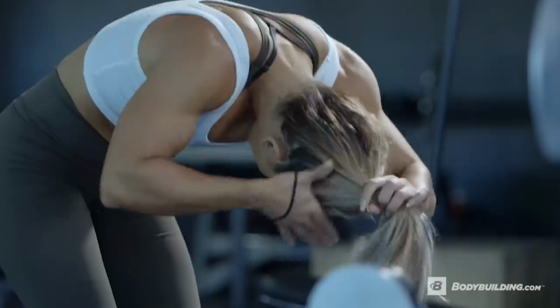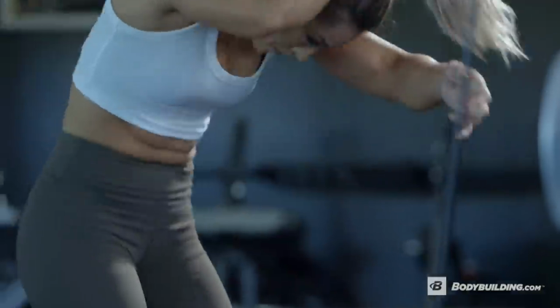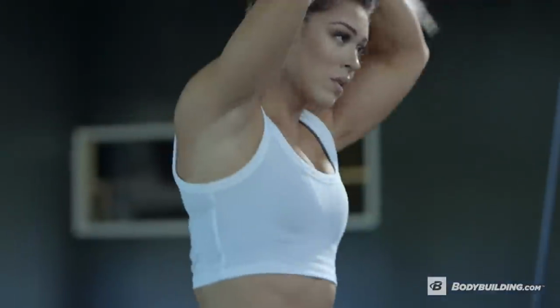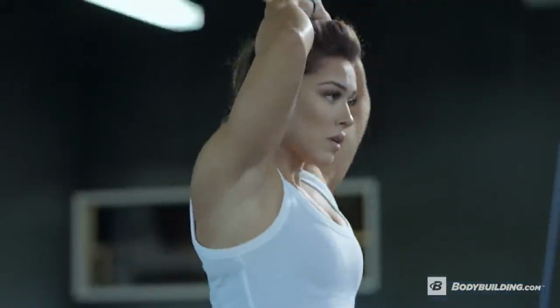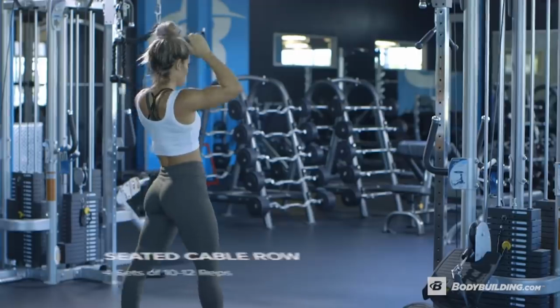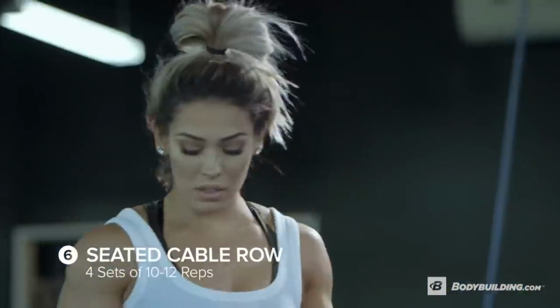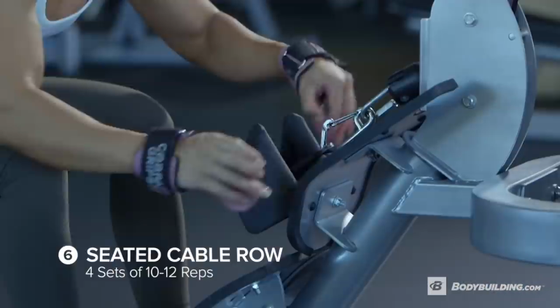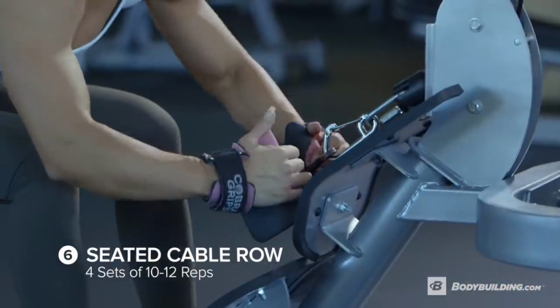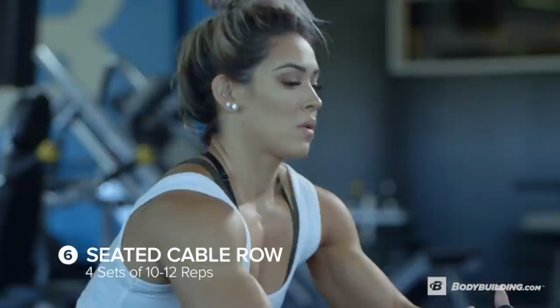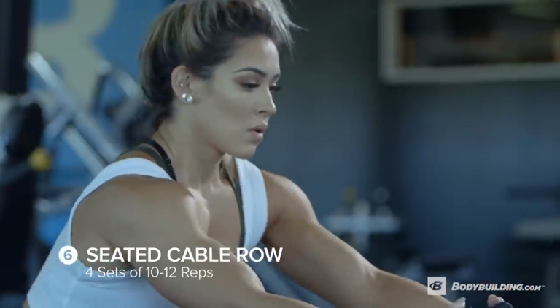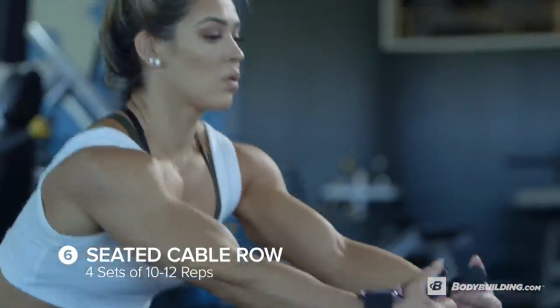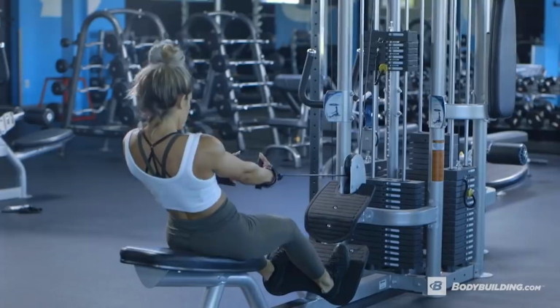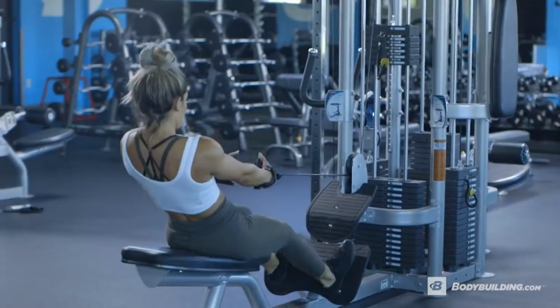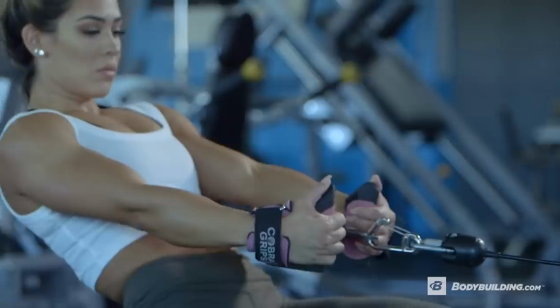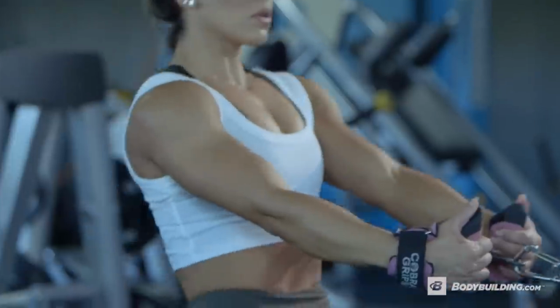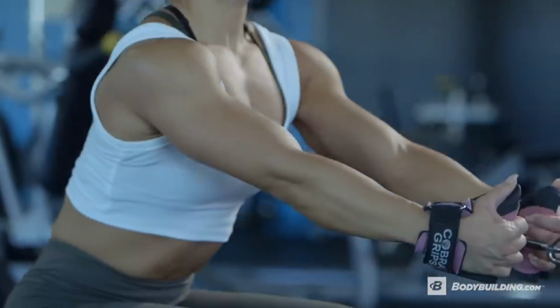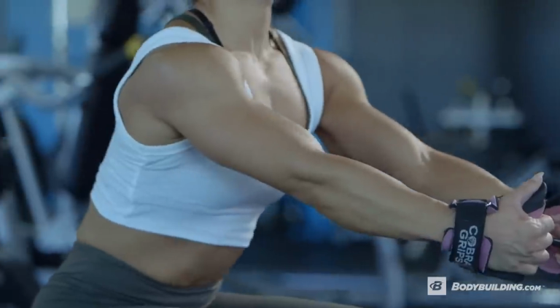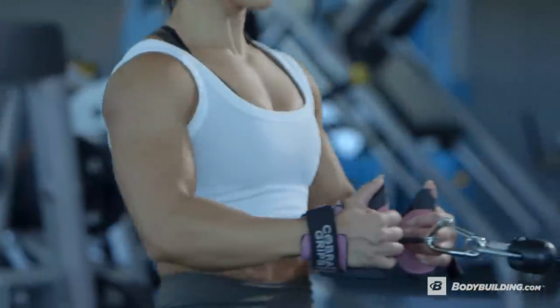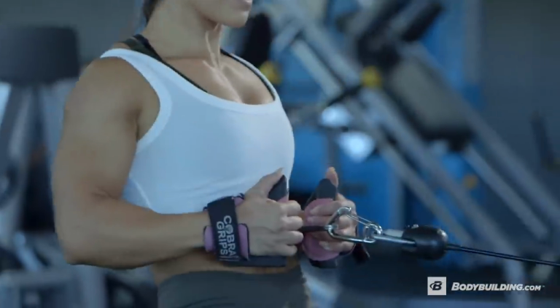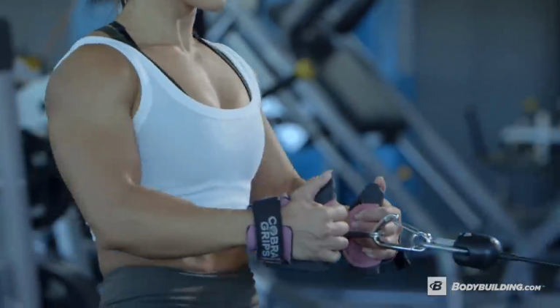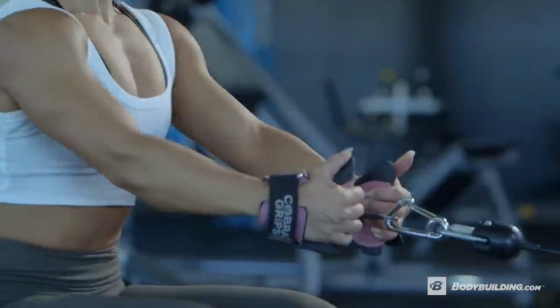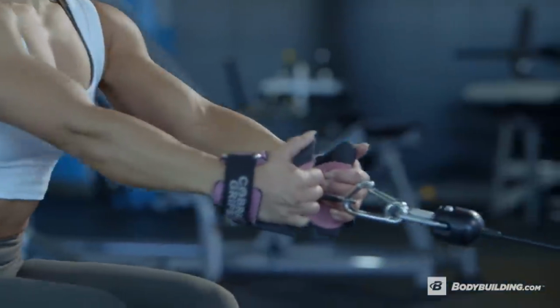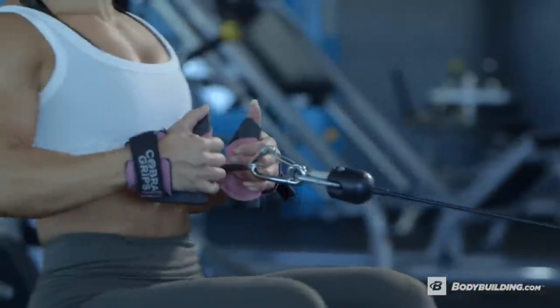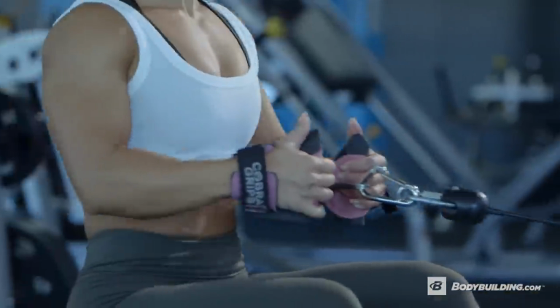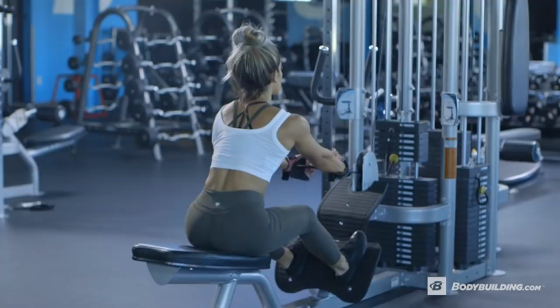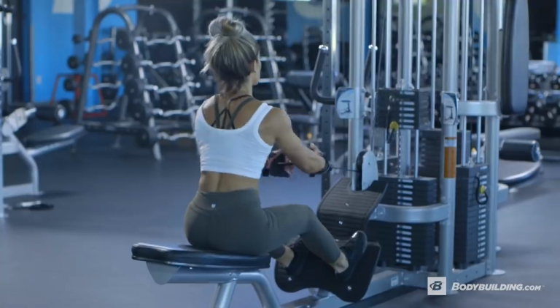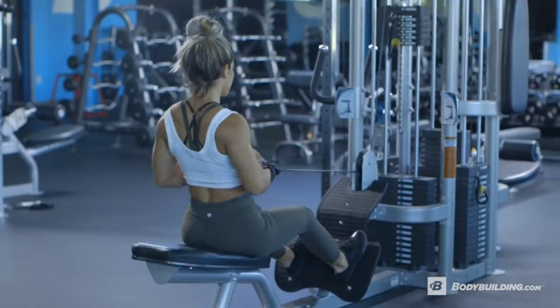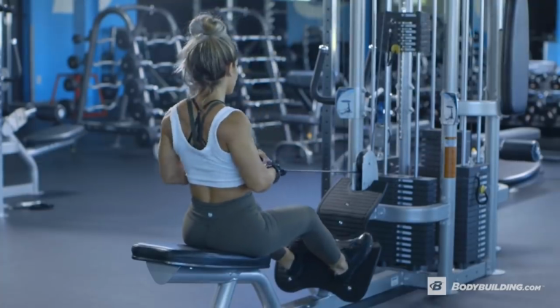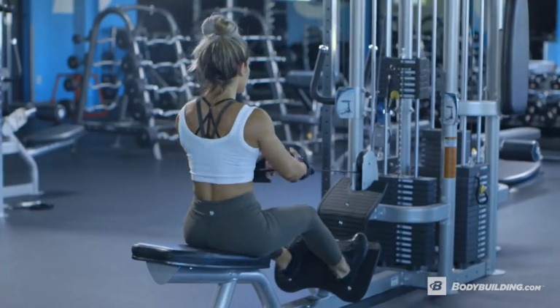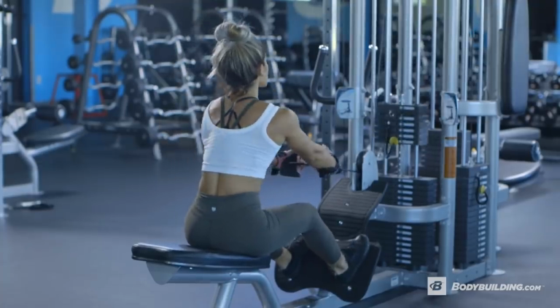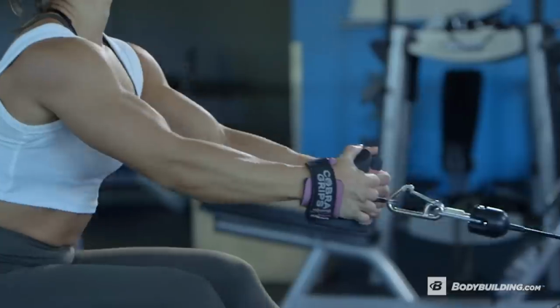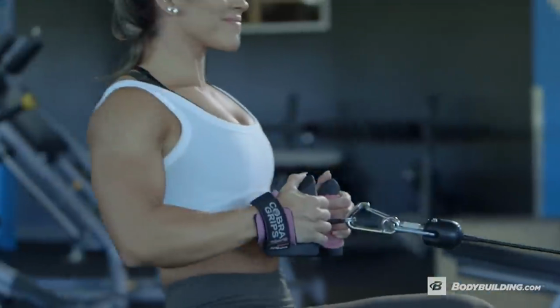Now we're moving on to seated cable rows and I do four sets of 10 to 12 reps. For this exercise, I like to use a narrow grip, place my hands lower, and pull it towards my belly button.